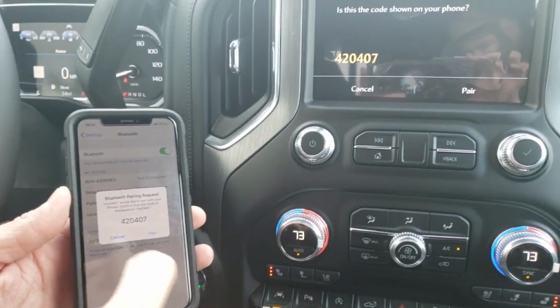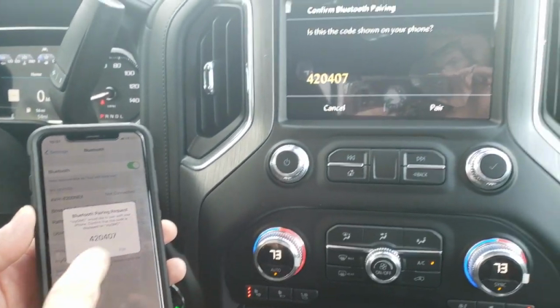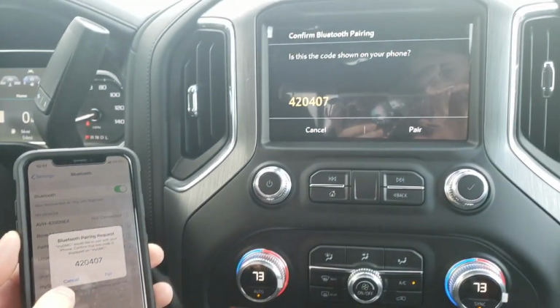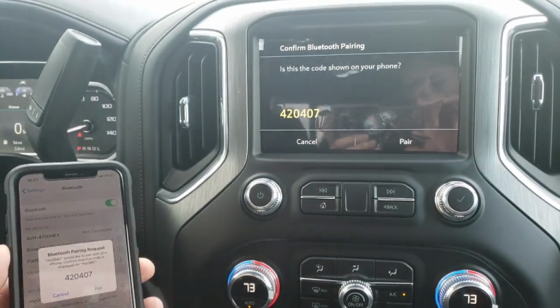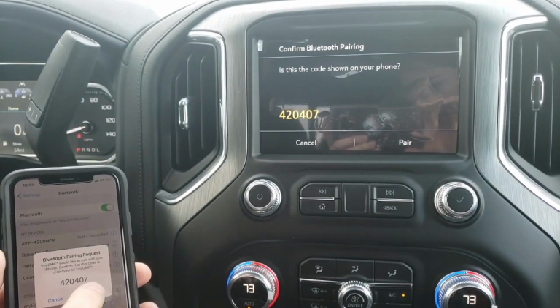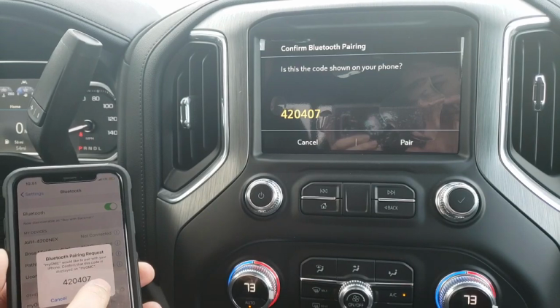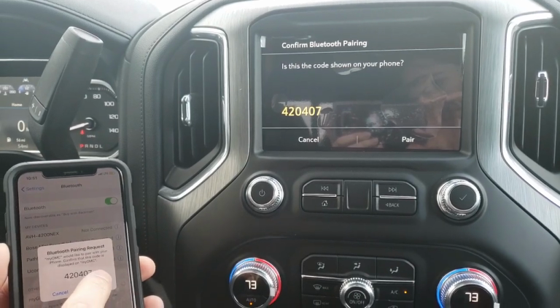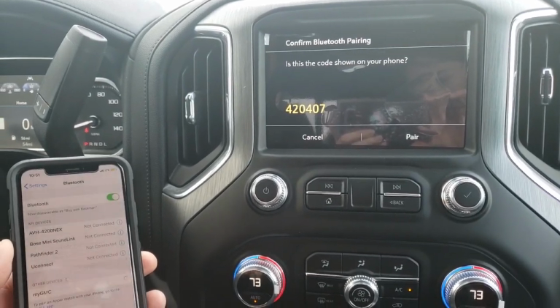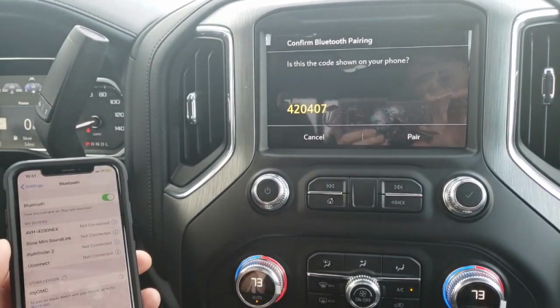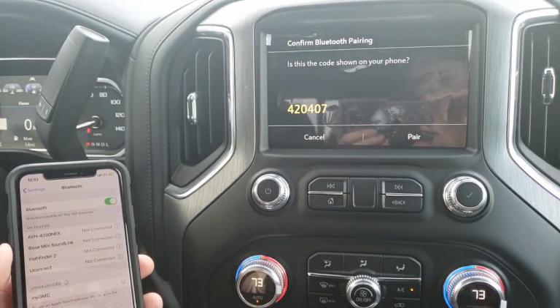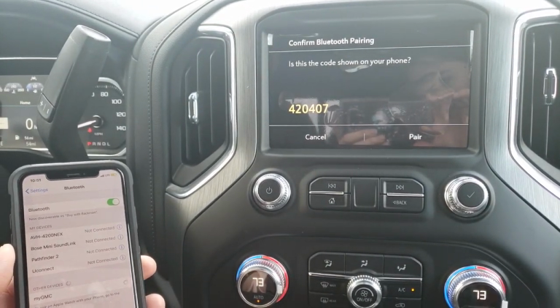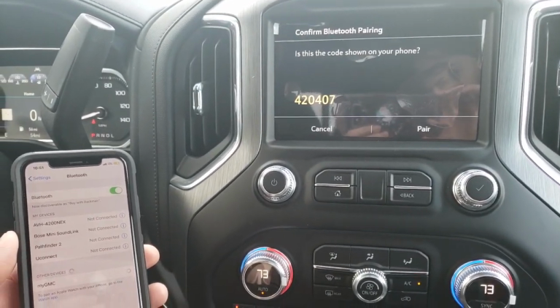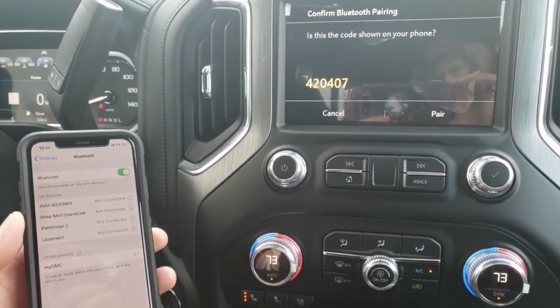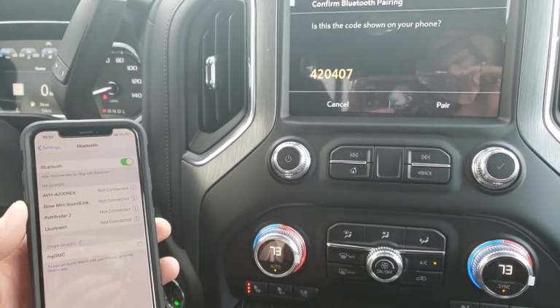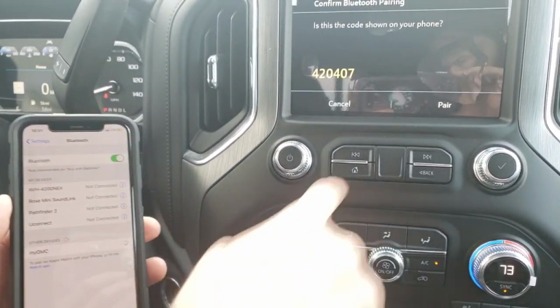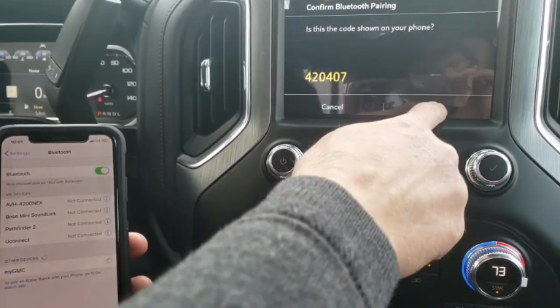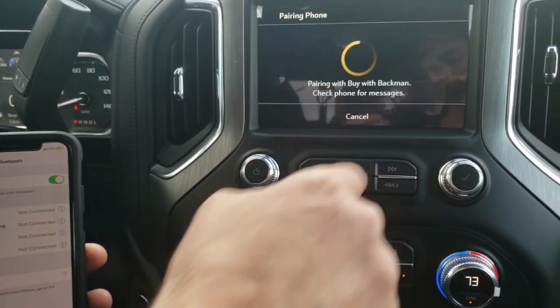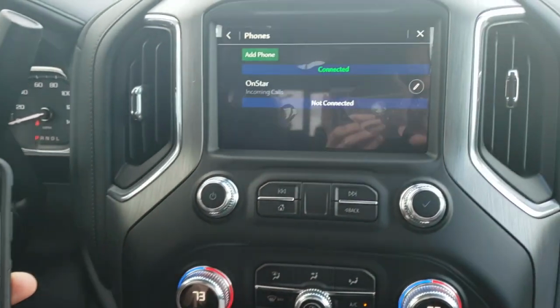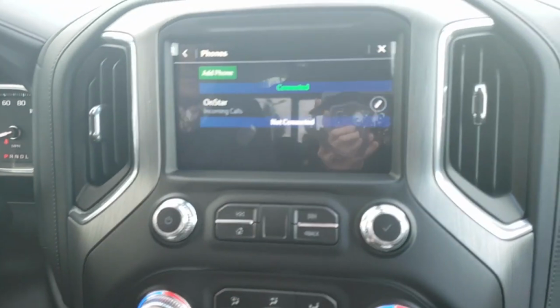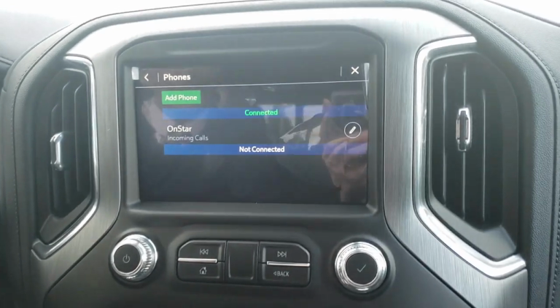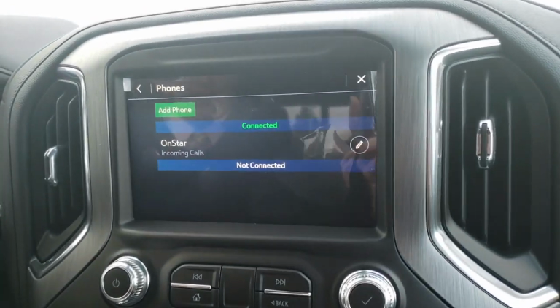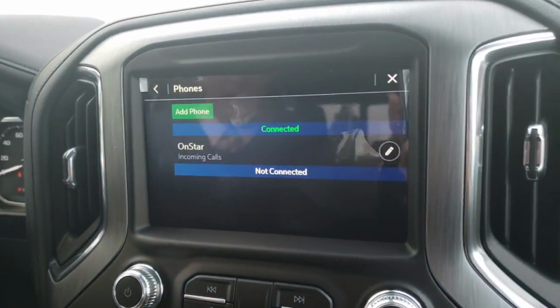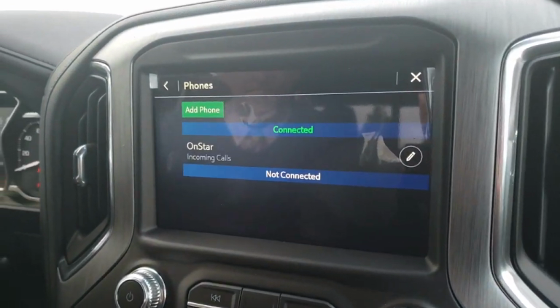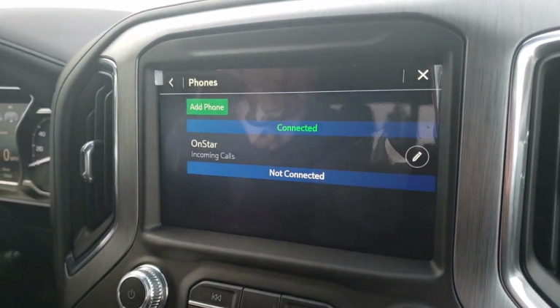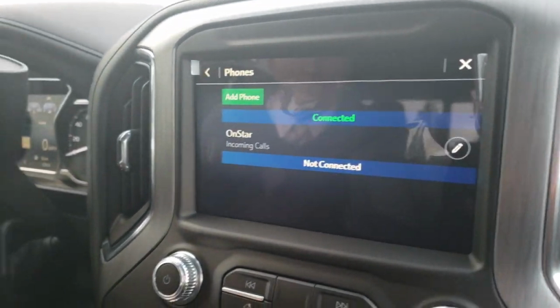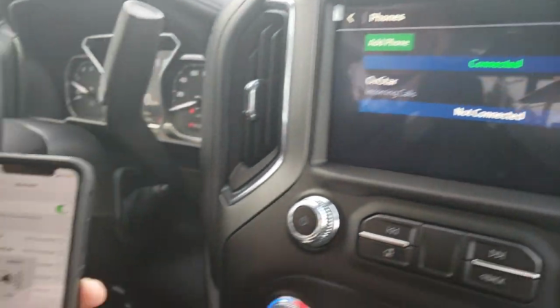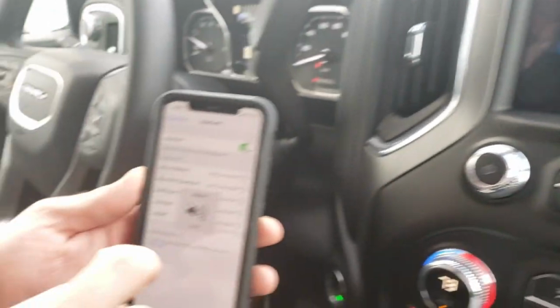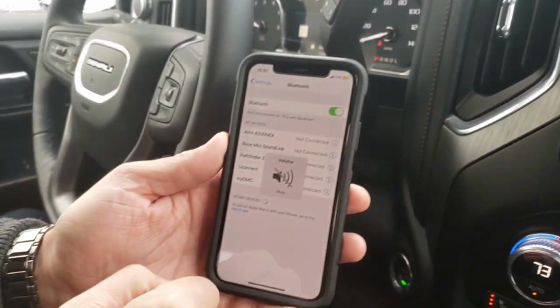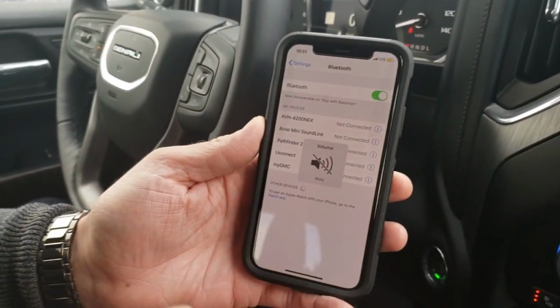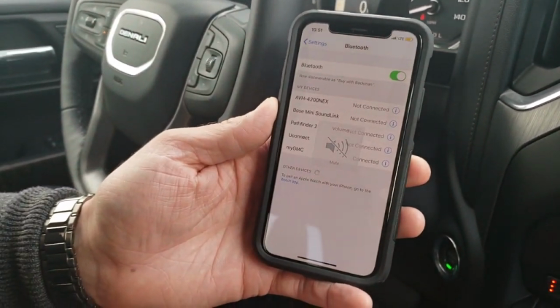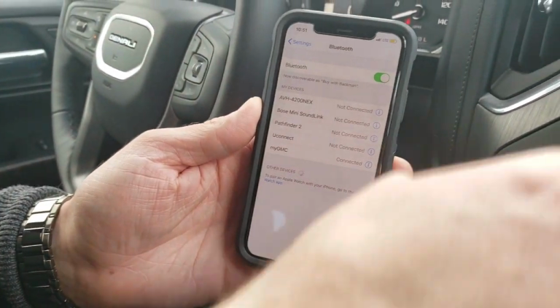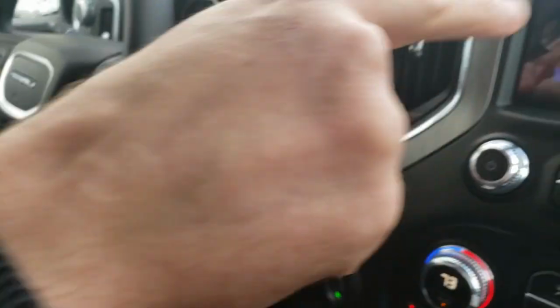Make sure the pin numbers match — they do. Hit Pair here, then Pair on the screen up there. Now our phone is paired.